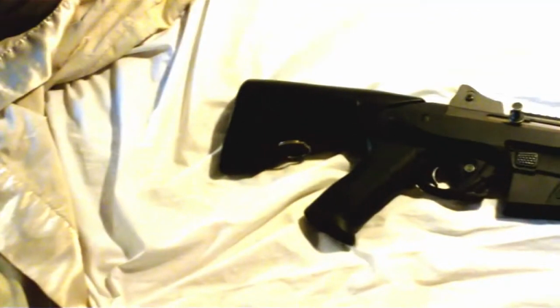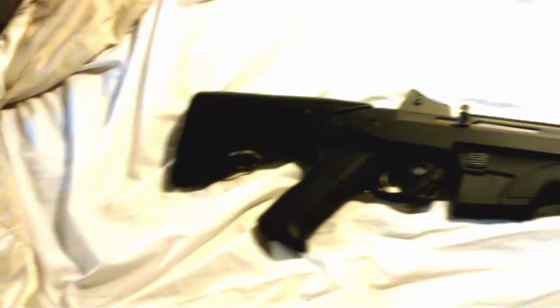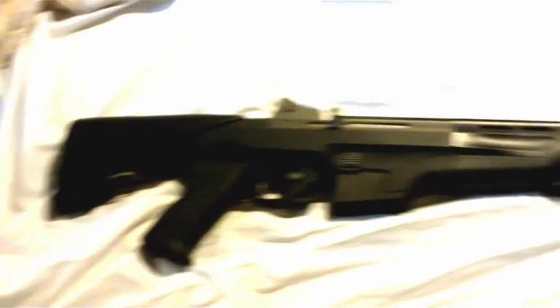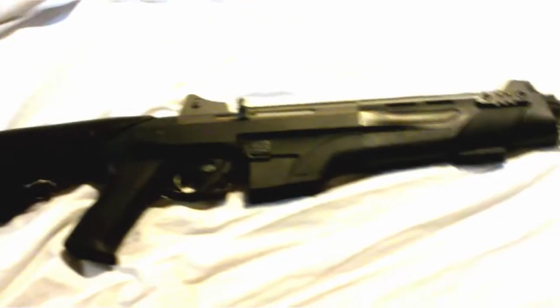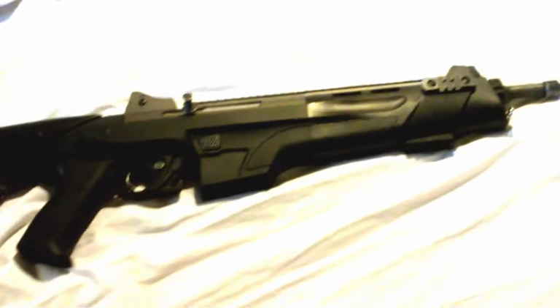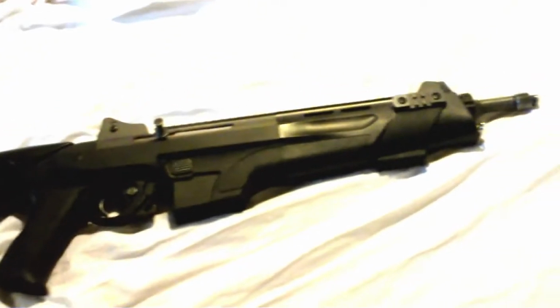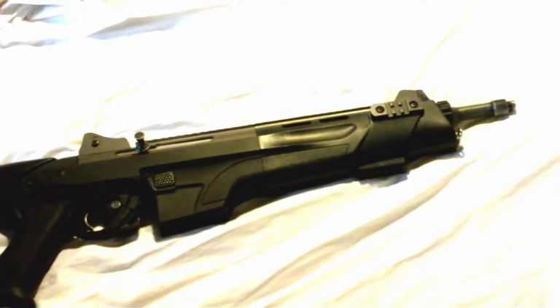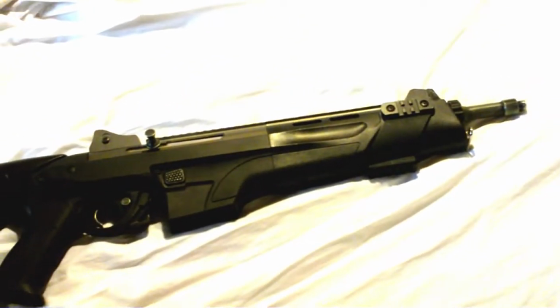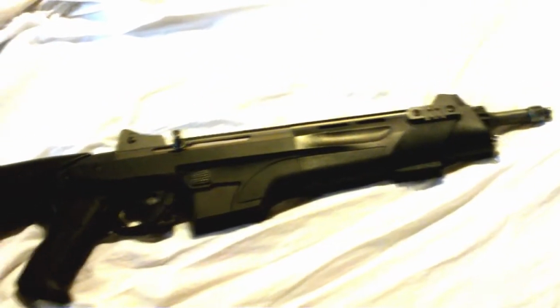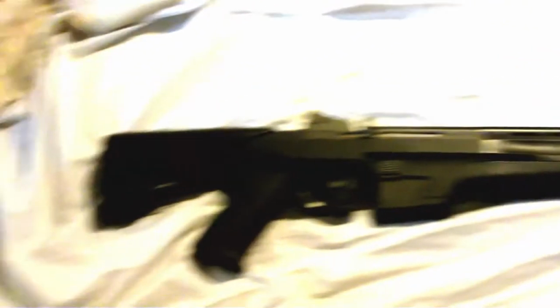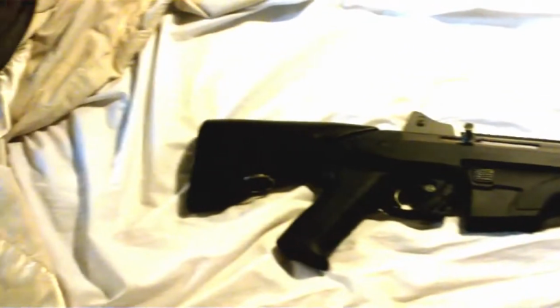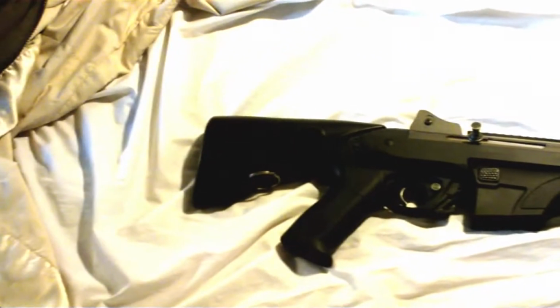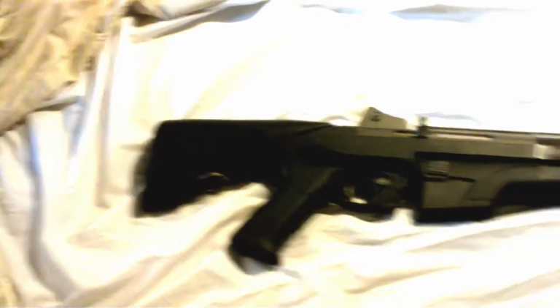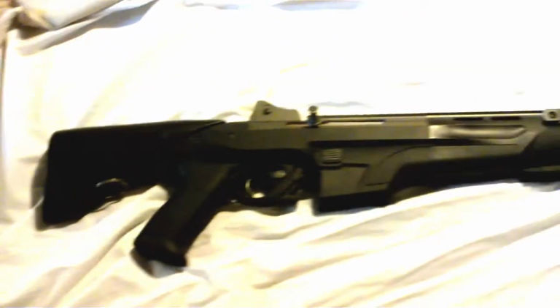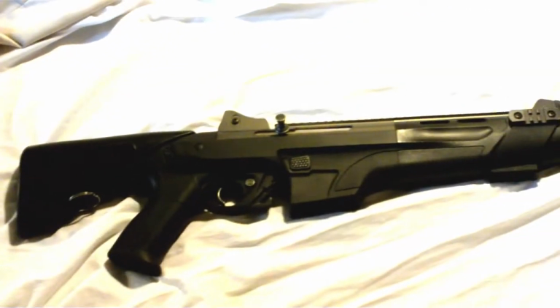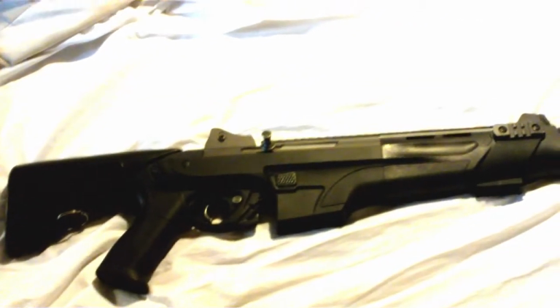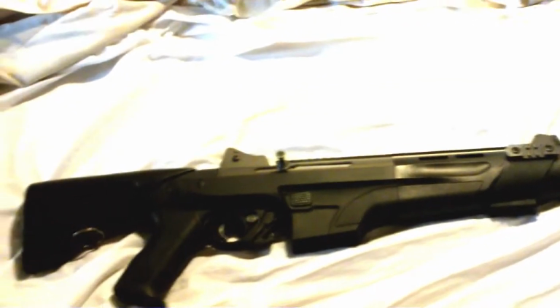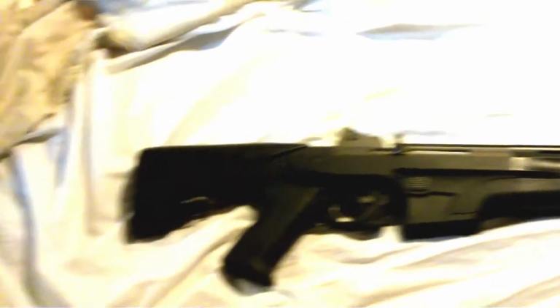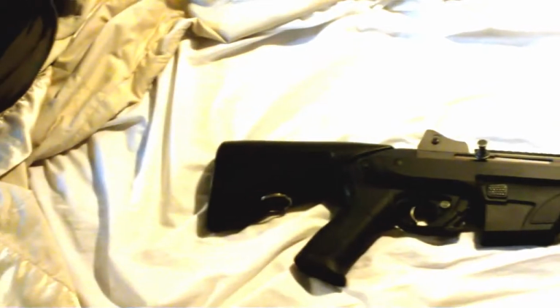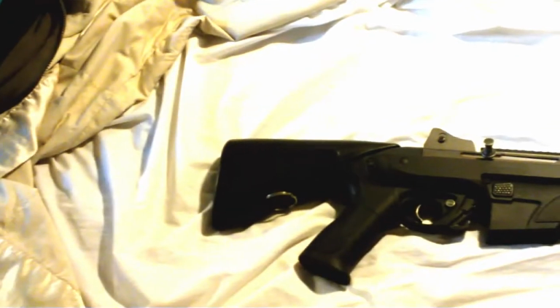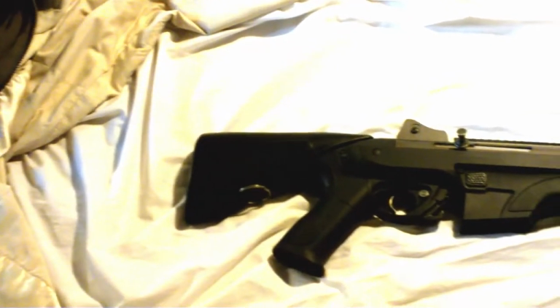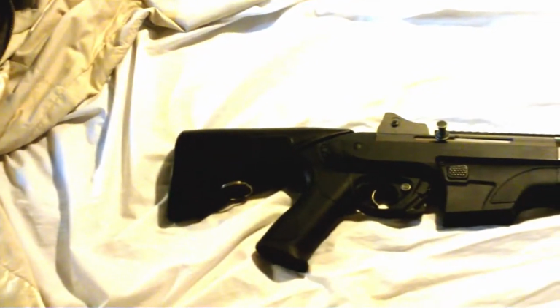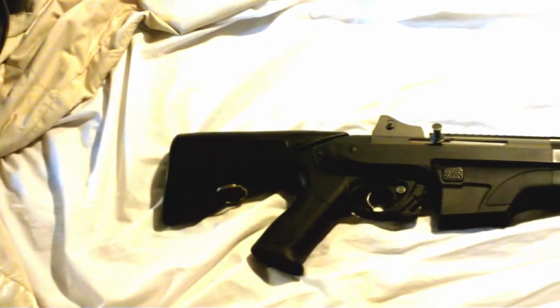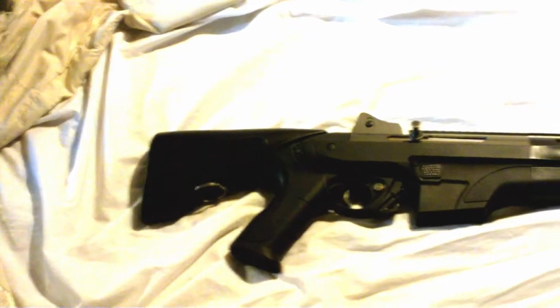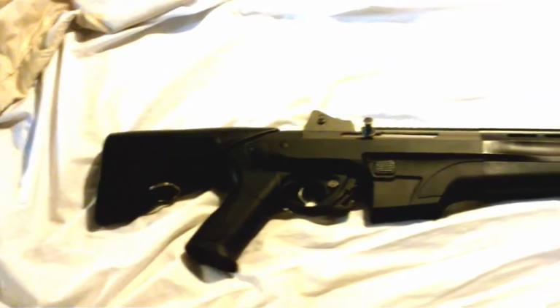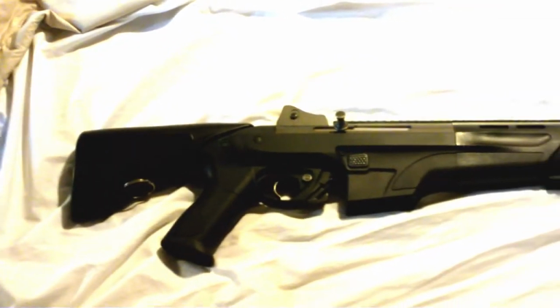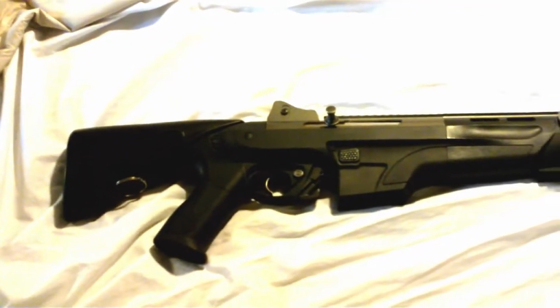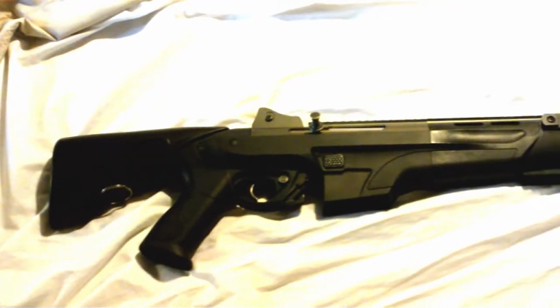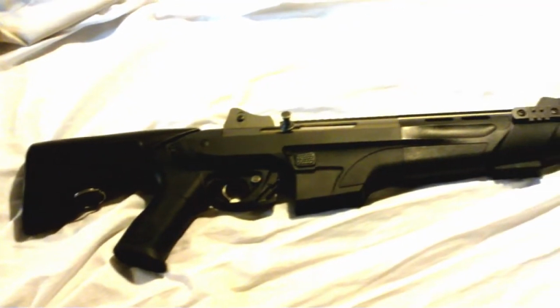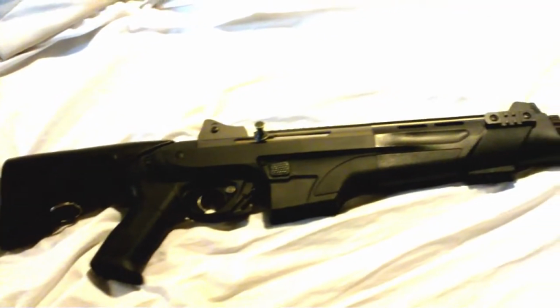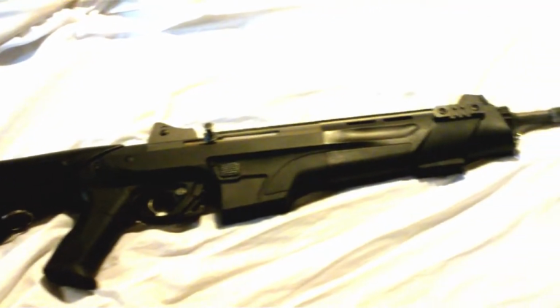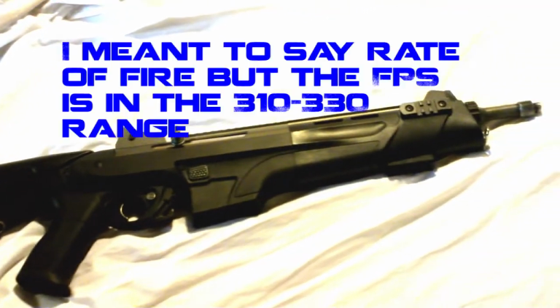This is pretty much the fastest this gun has ever shot. I think it's shooting too fast to even feed the BBs properly, so I'm going to go outside and shoot it — and I doubt it'll even feed right because of that insane rate of fire.